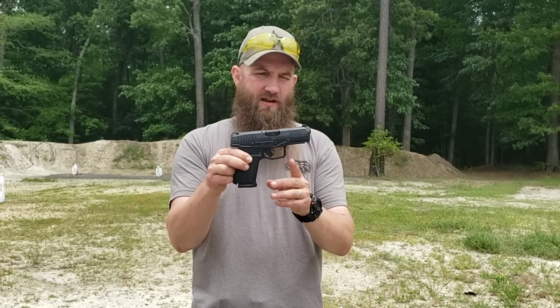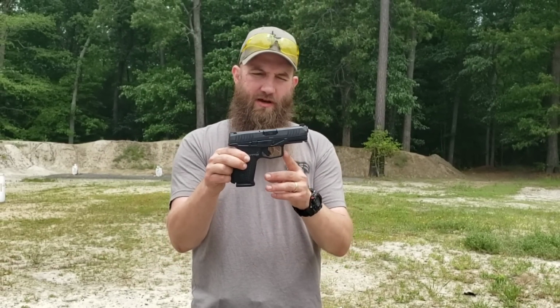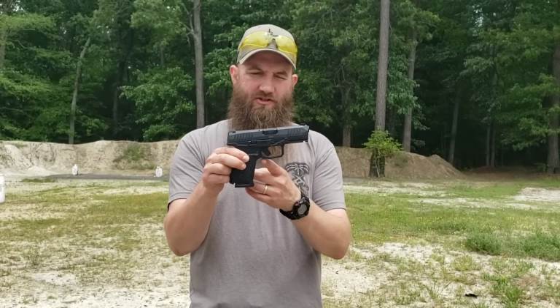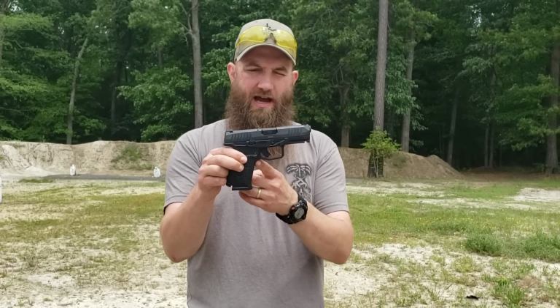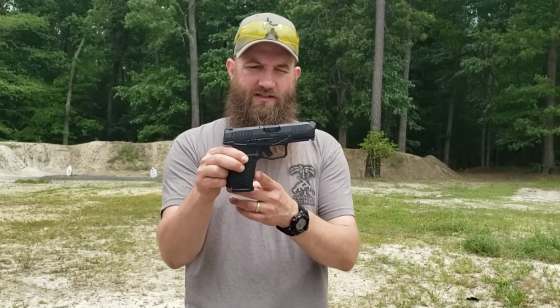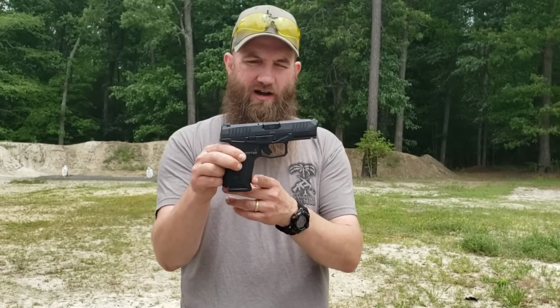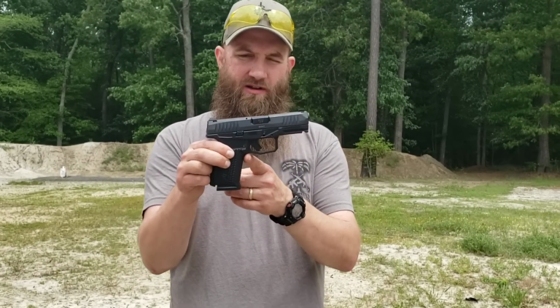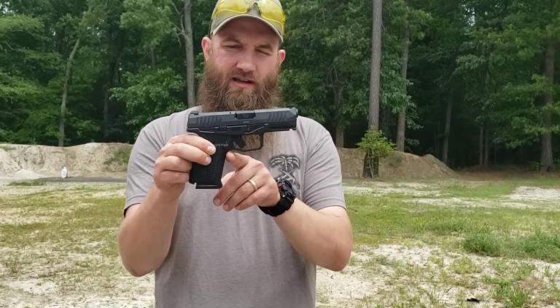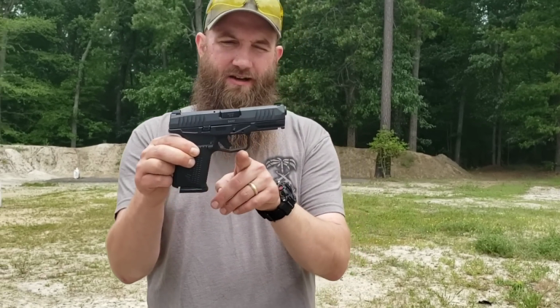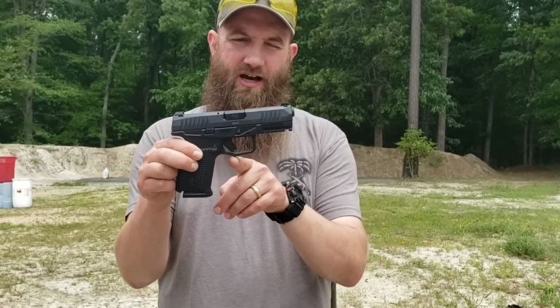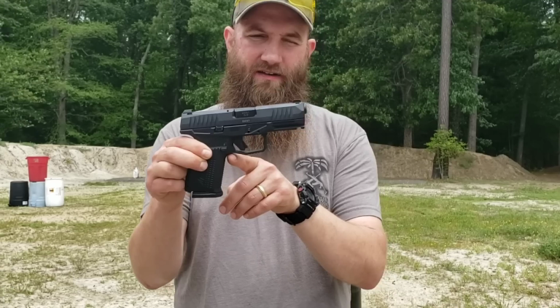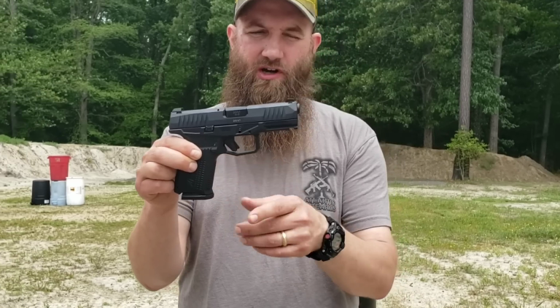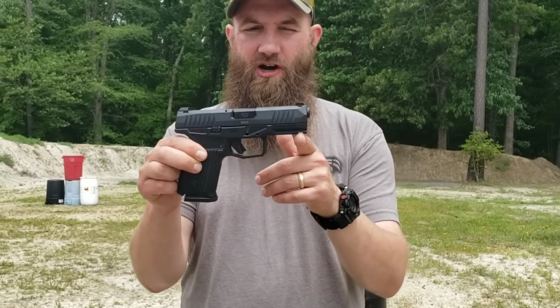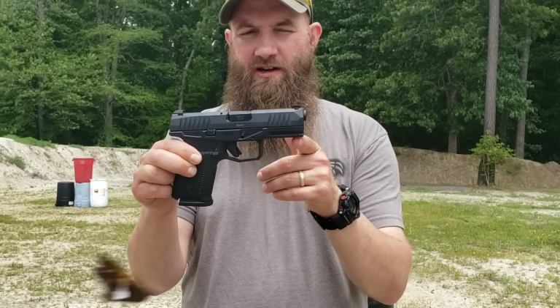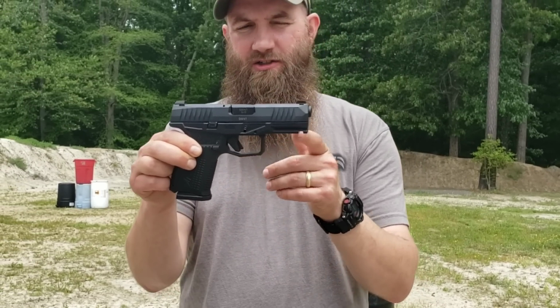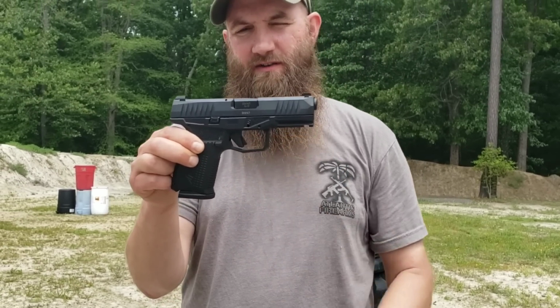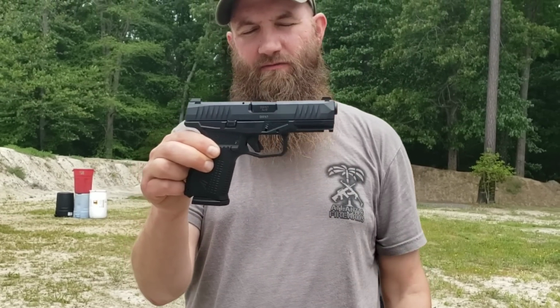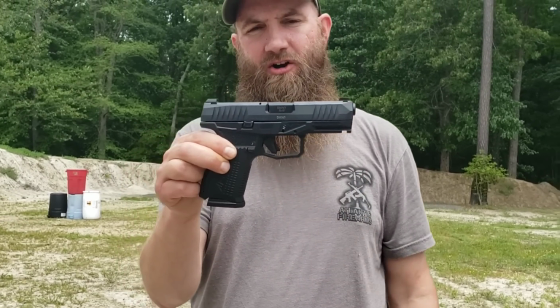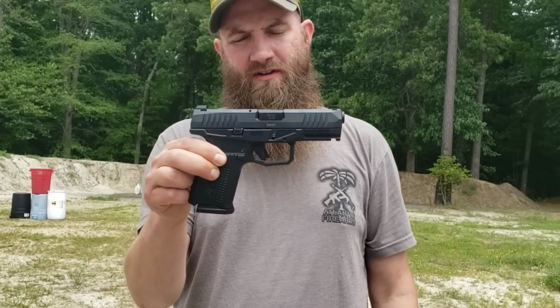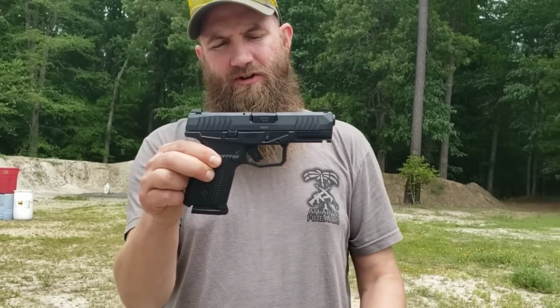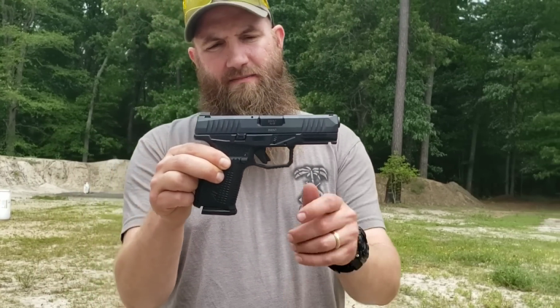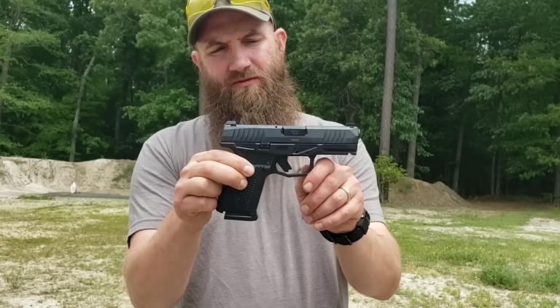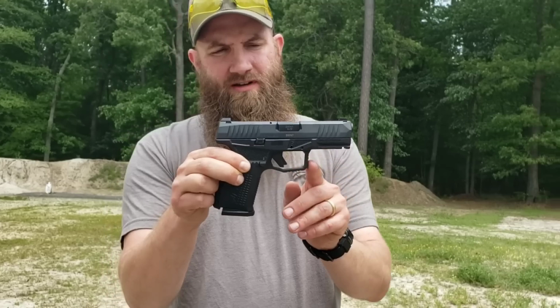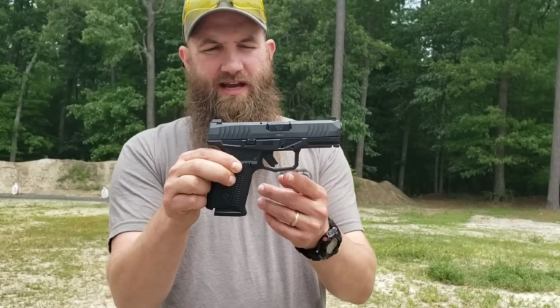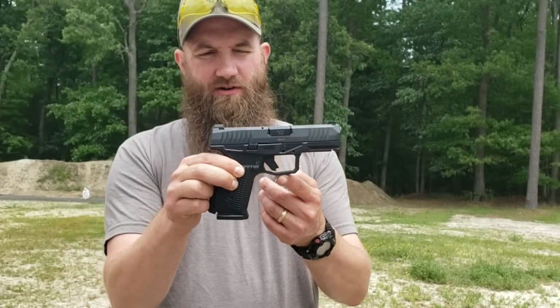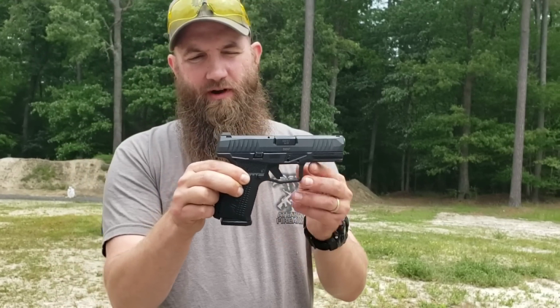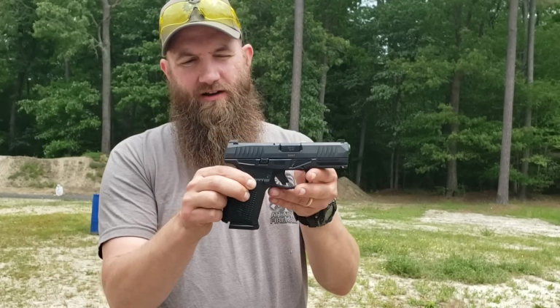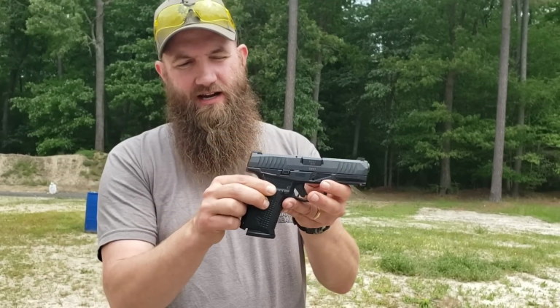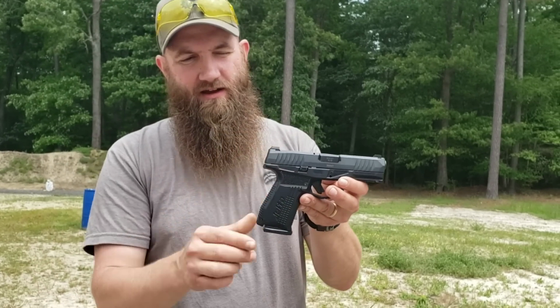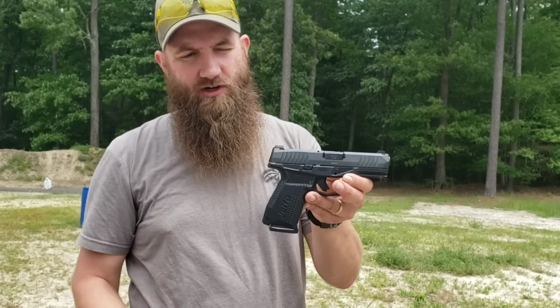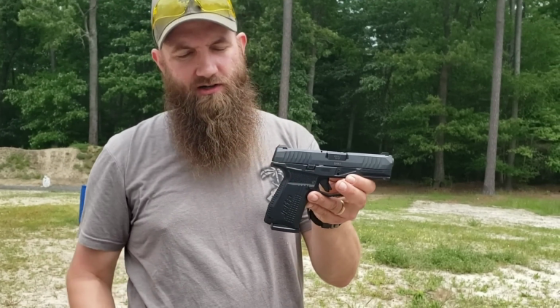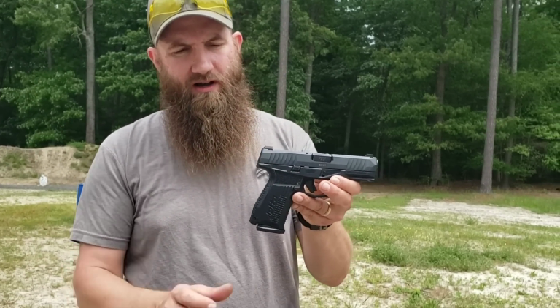It has some other nice ergonomics as well, like this undercut of the trigger guard. It also has a front rail for your light mount, and some texturing on the front and the underside of the trigger guard as well.